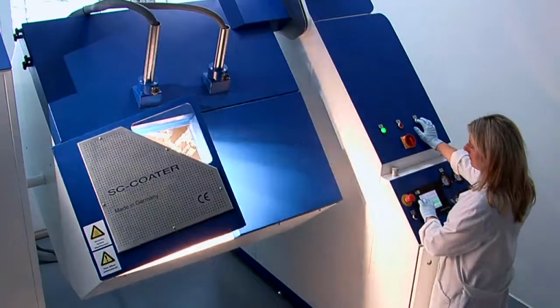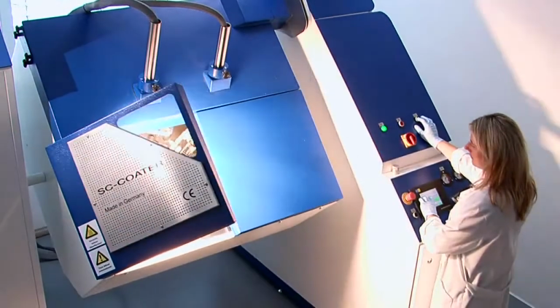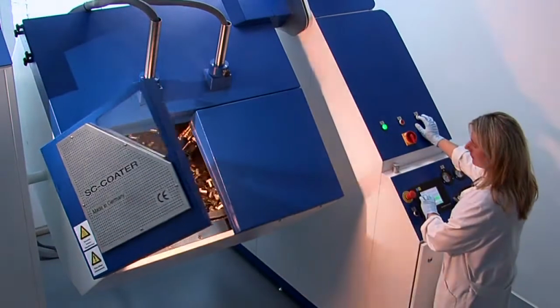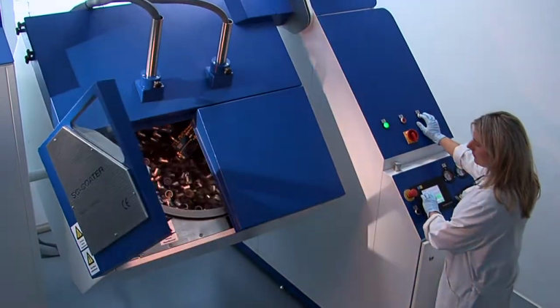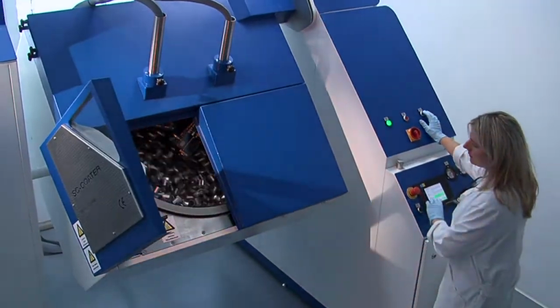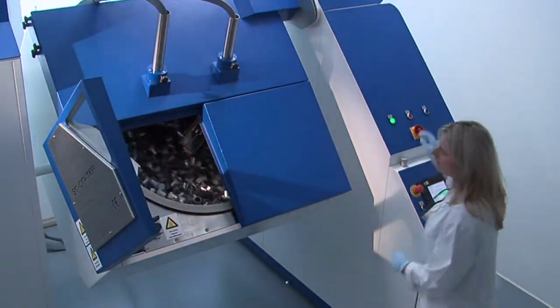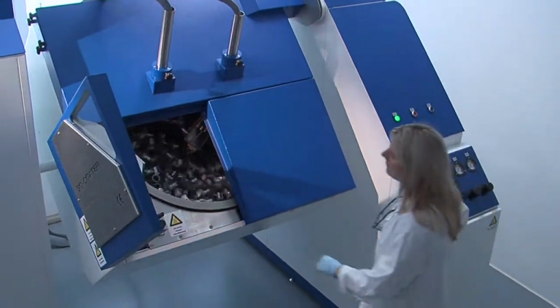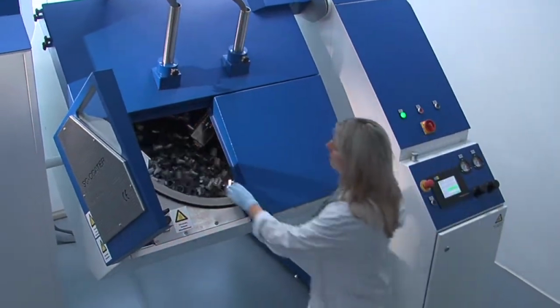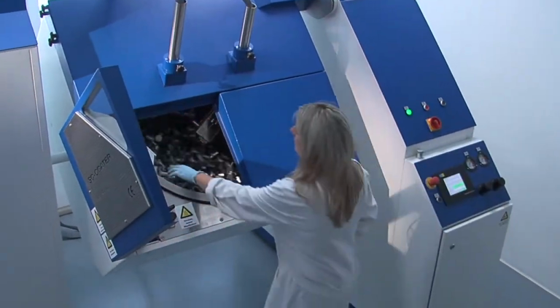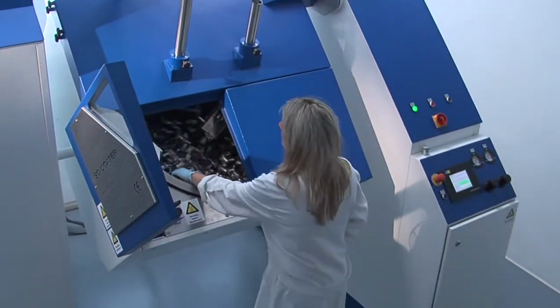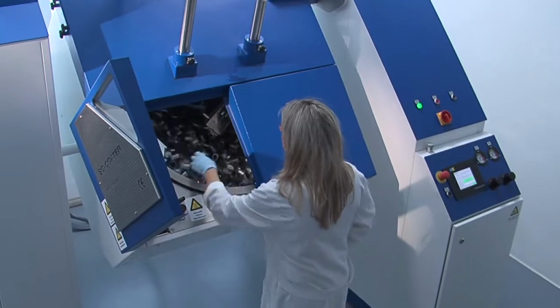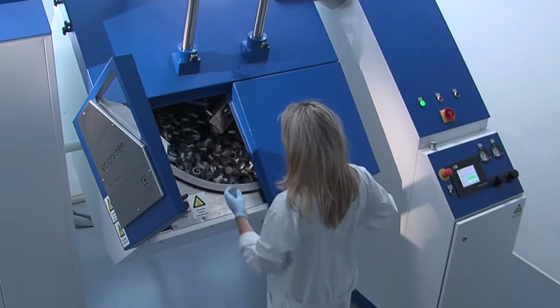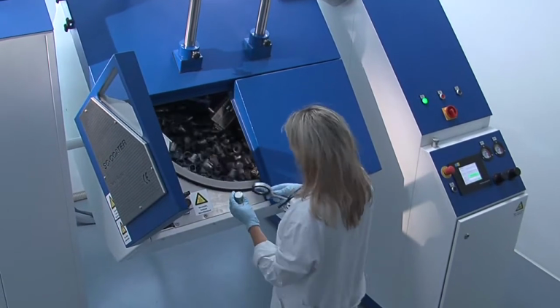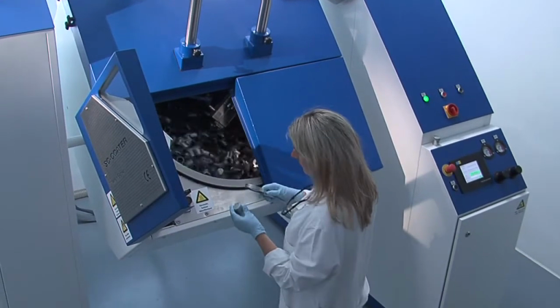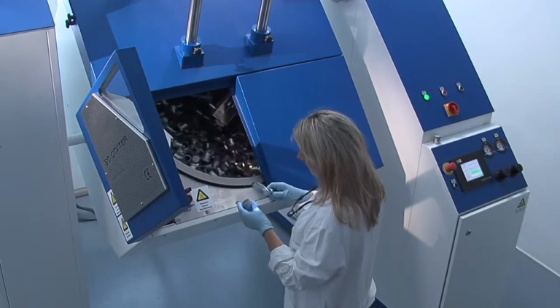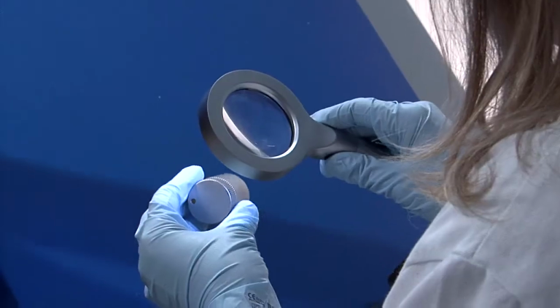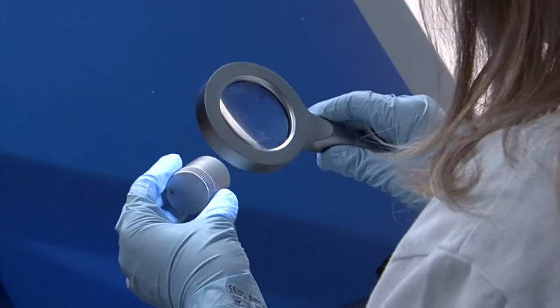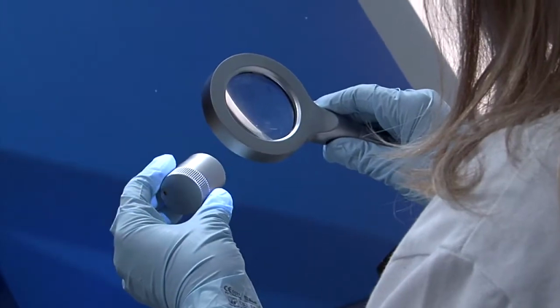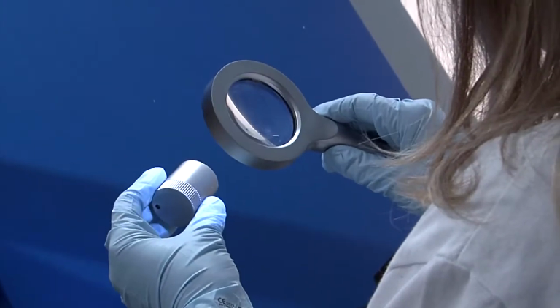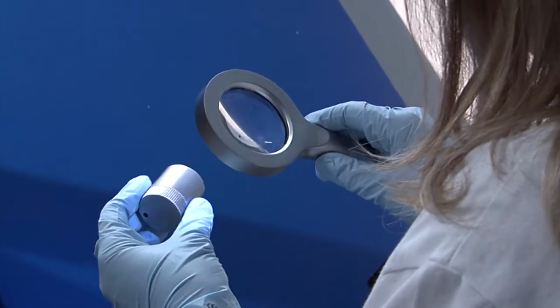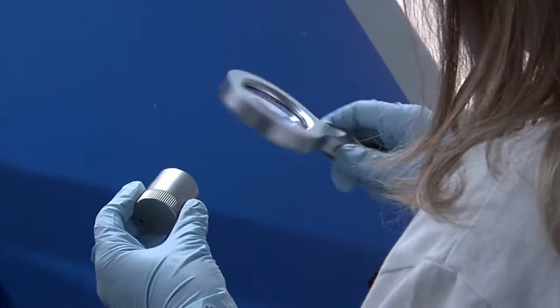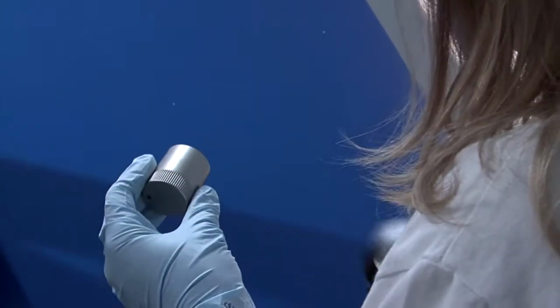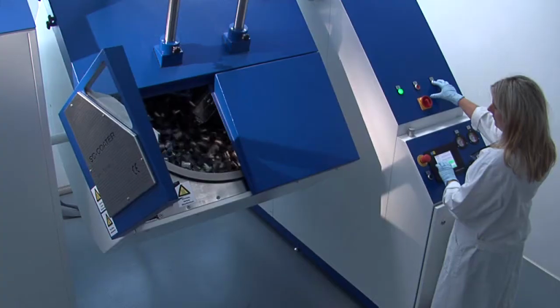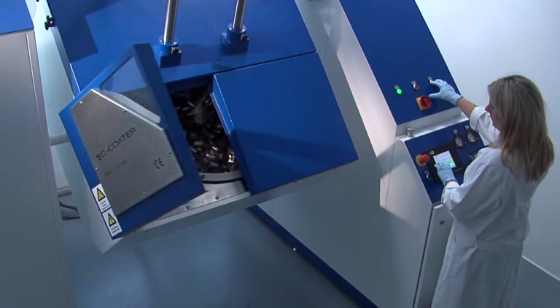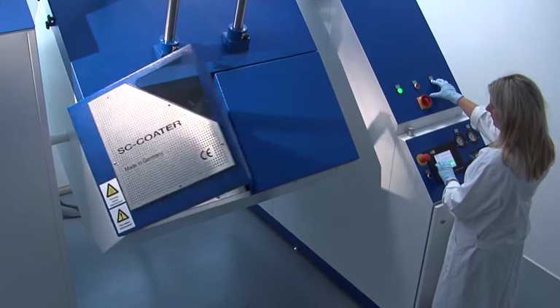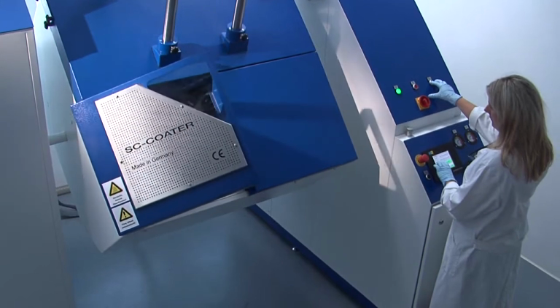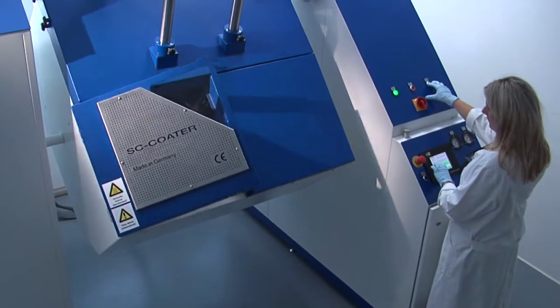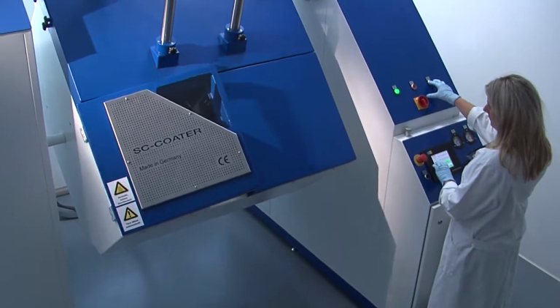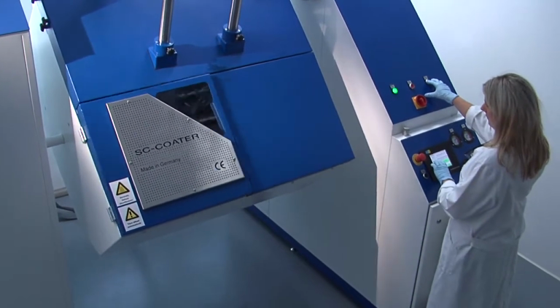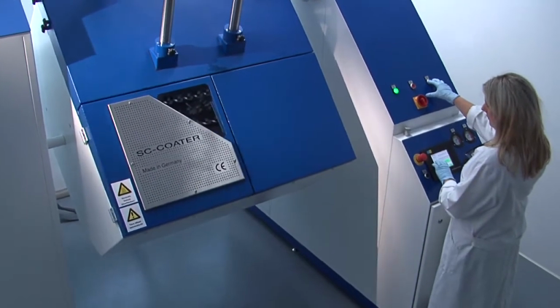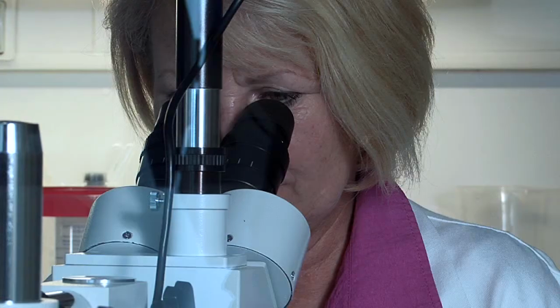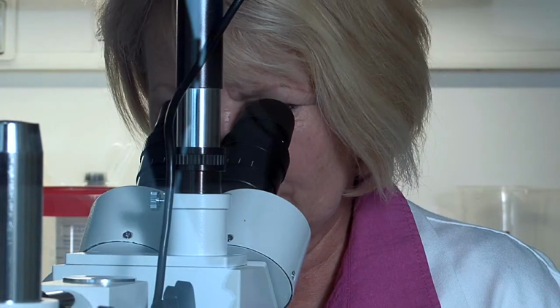Samples for ongoing visual inspection are taken during the coating process. Continuous negative pressure in the drum housing keeps both the coating mist and solvent fumes from escaping.